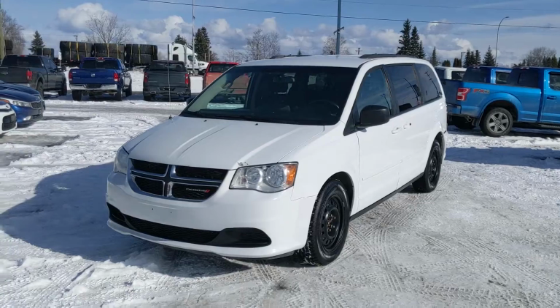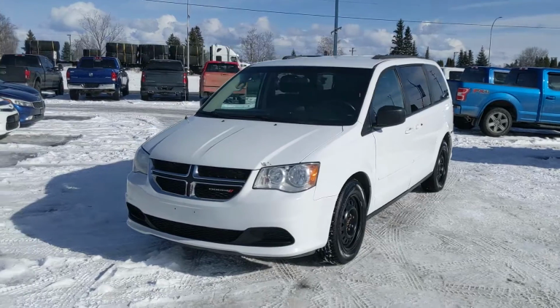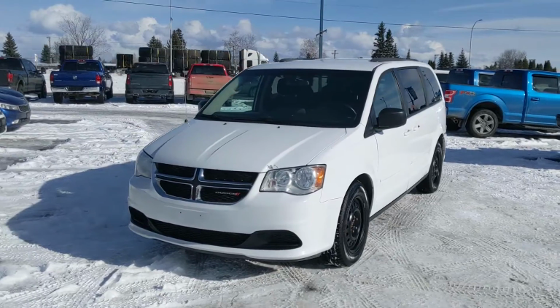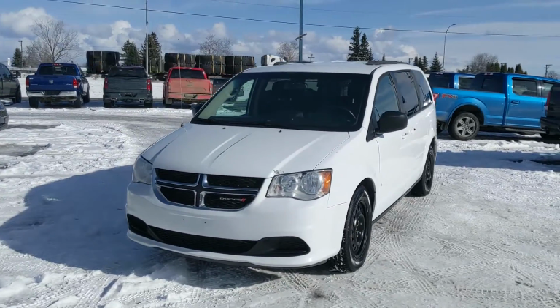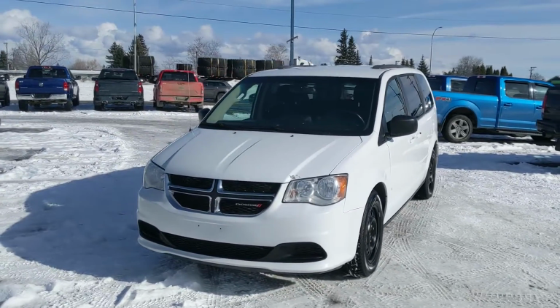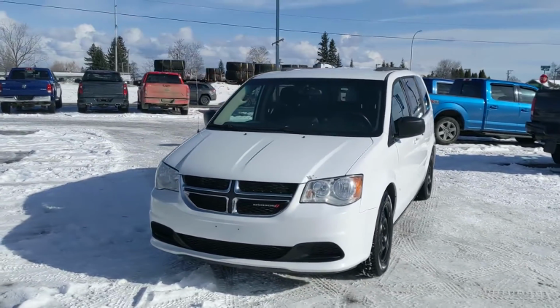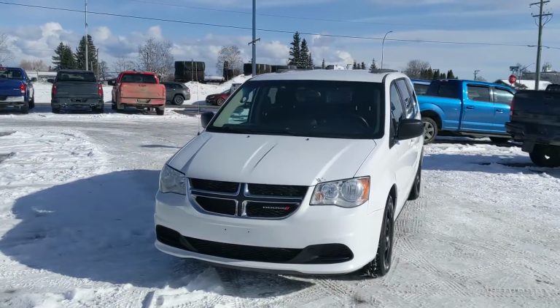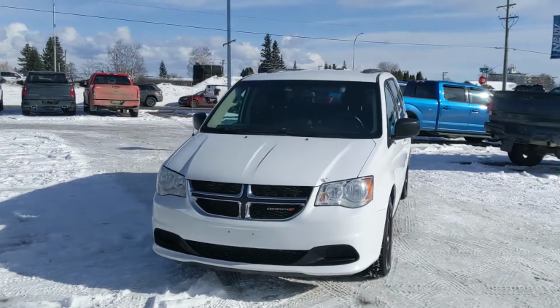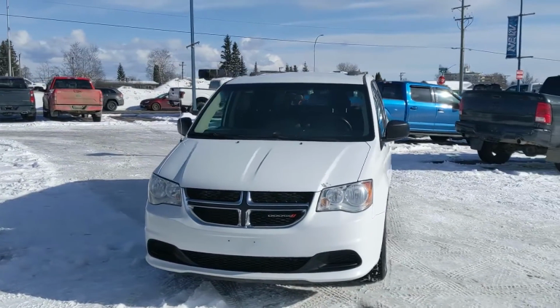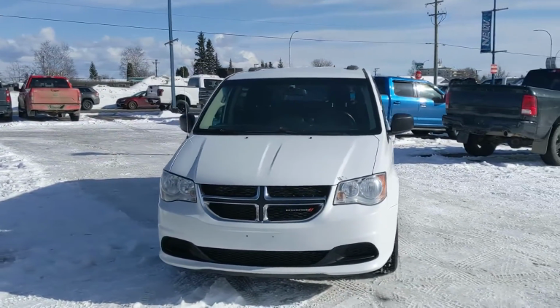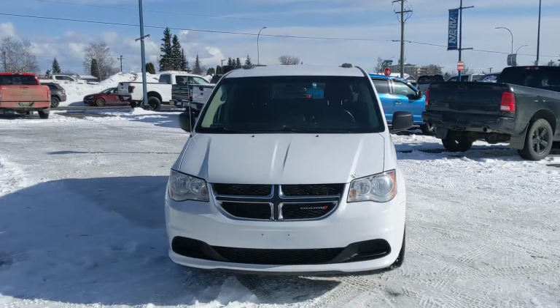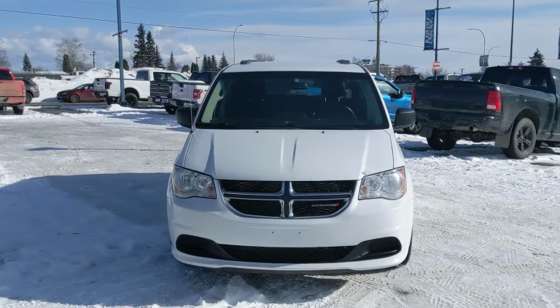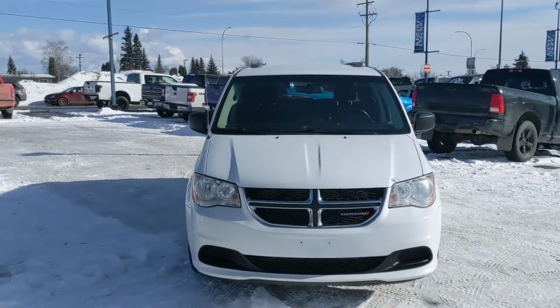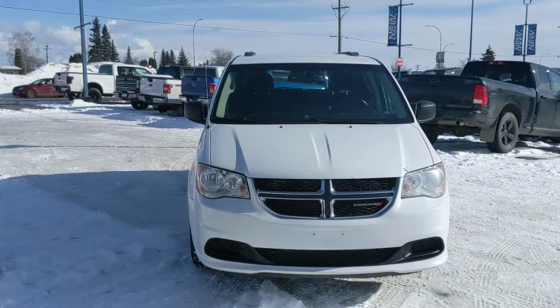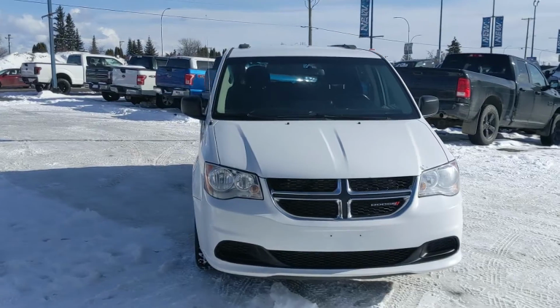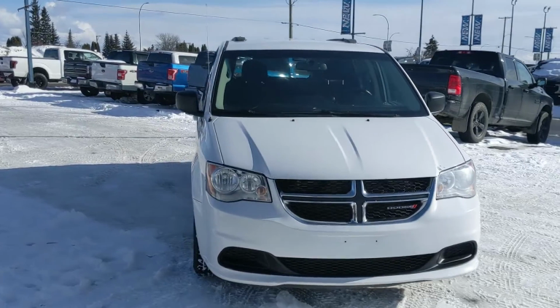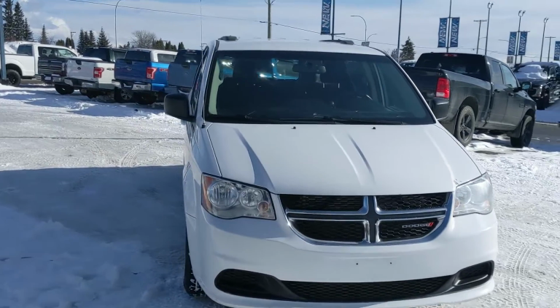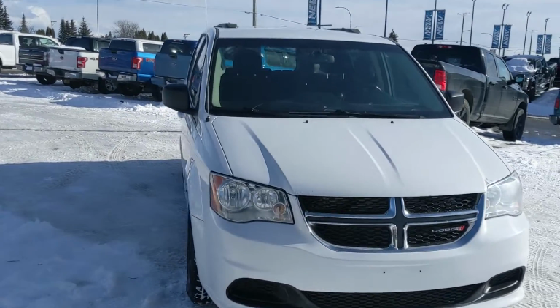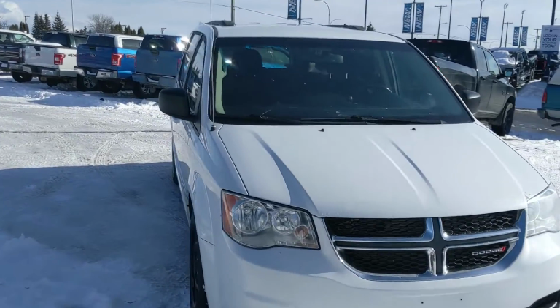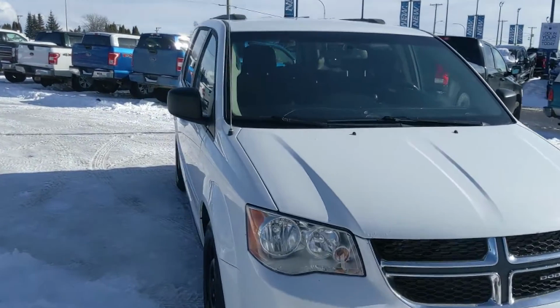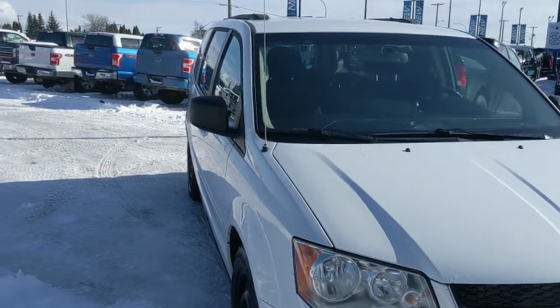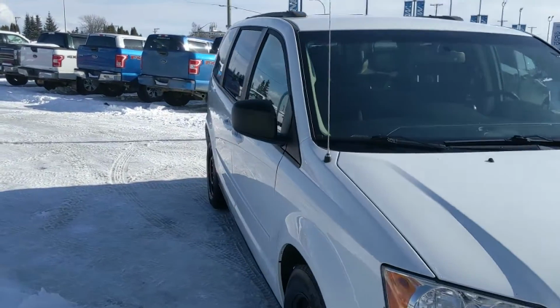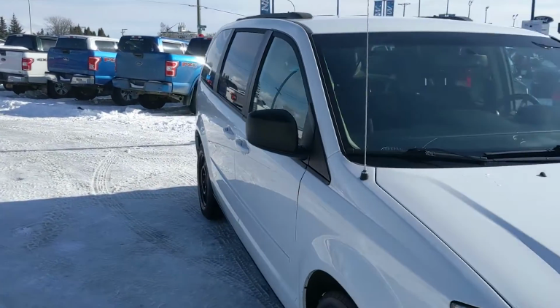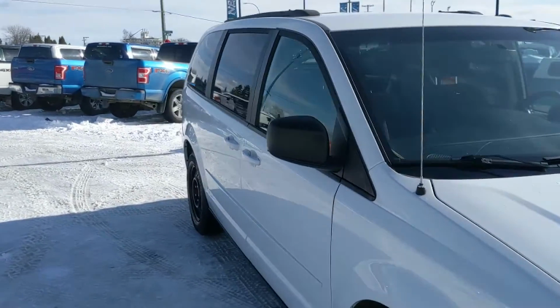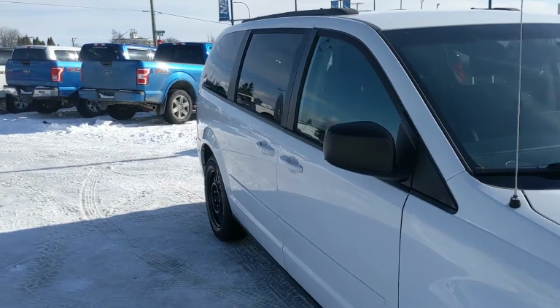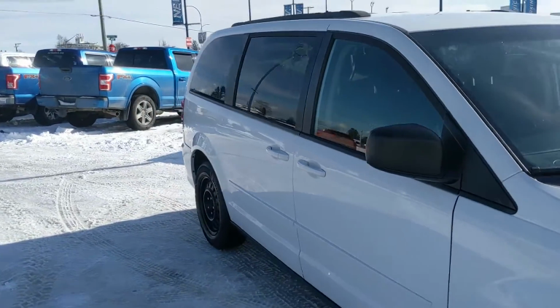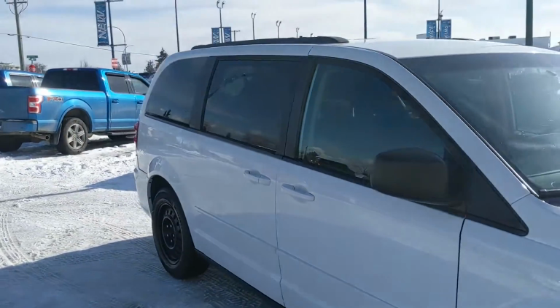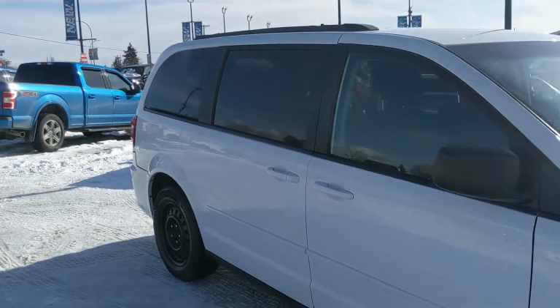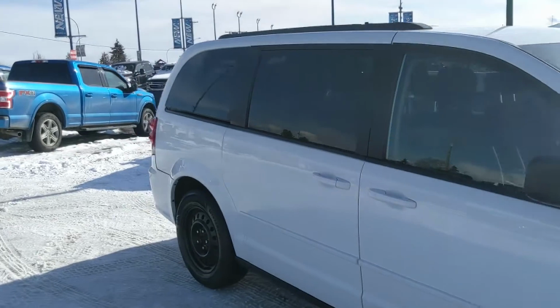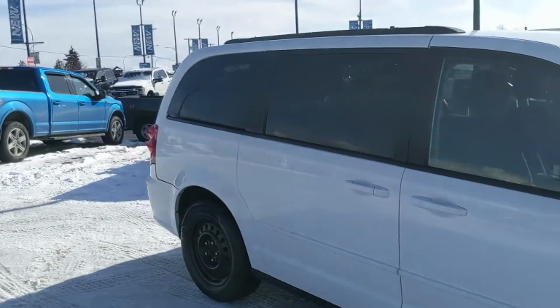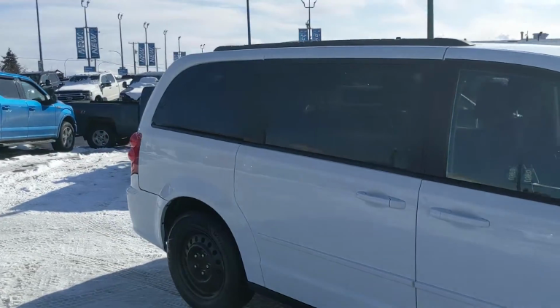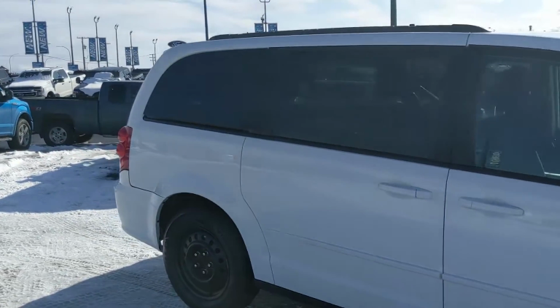Hello, this is Eric at the Prince George Ford Pre-Owned Super Center and we're taking a look at the 2016 Dodge Grand Caravan in an SXT trim, powered by a 3.6 liter V6 engine providing you with excellent power for getting around.